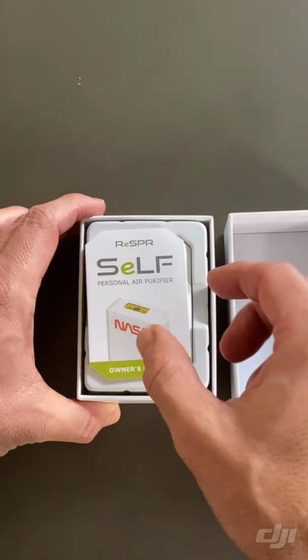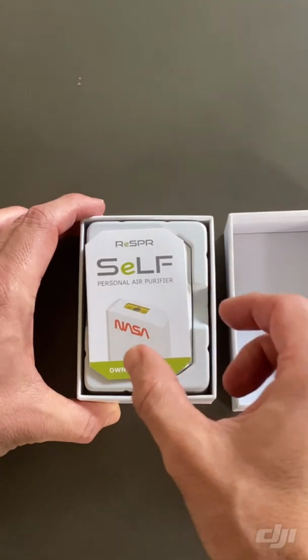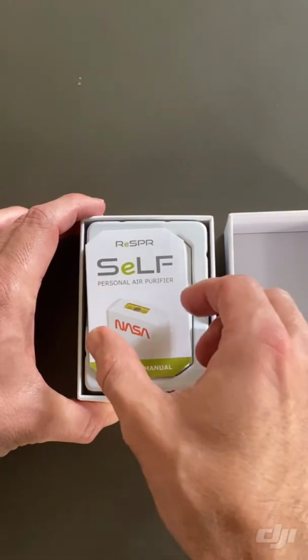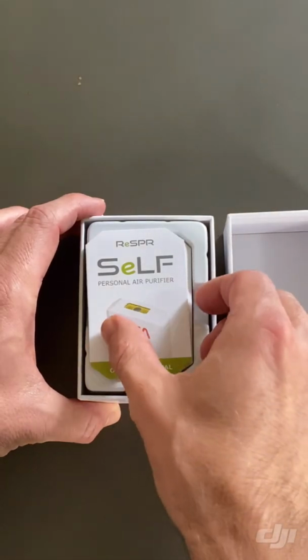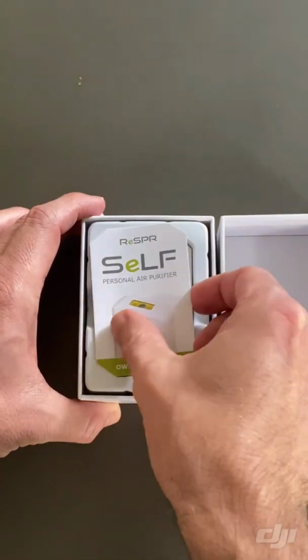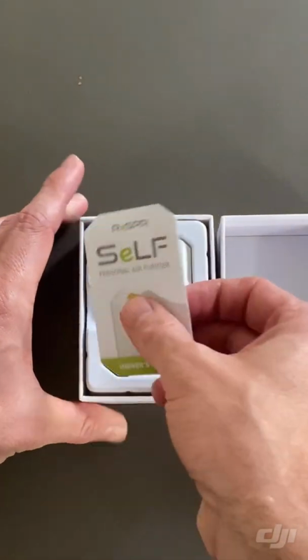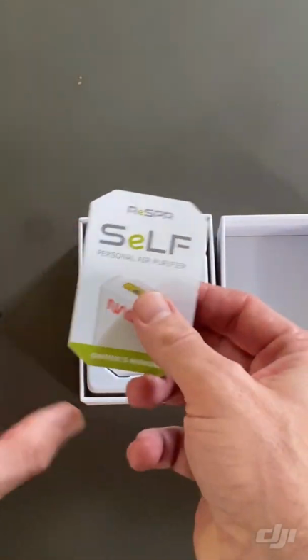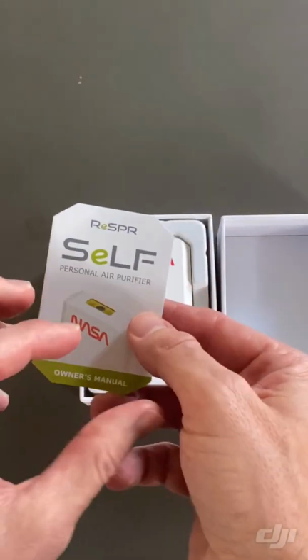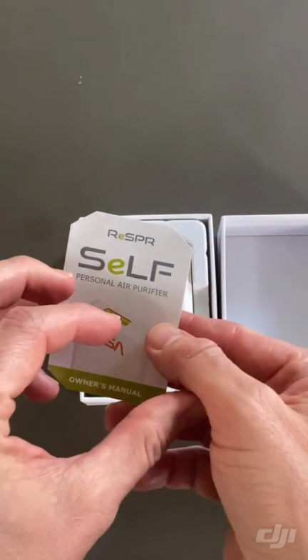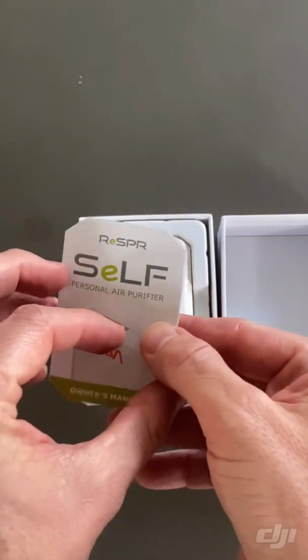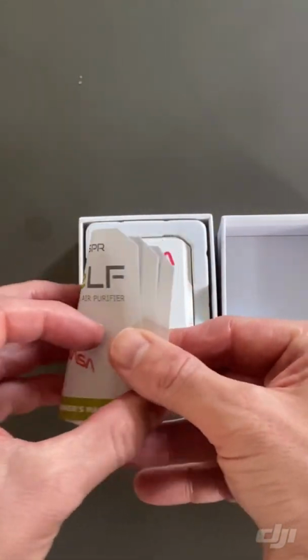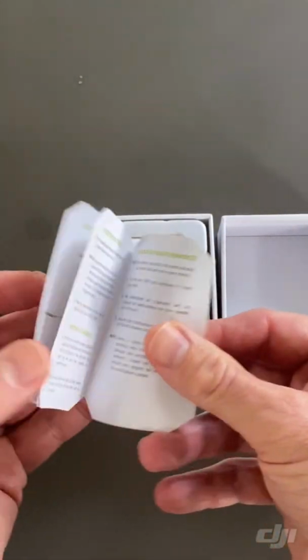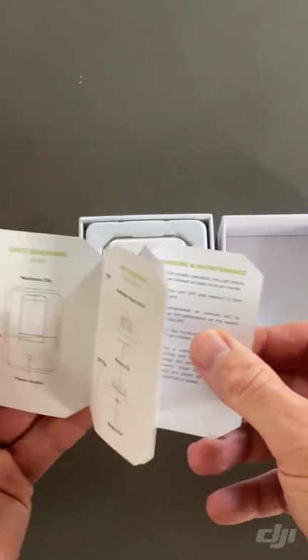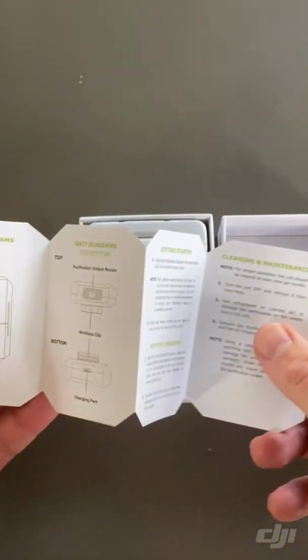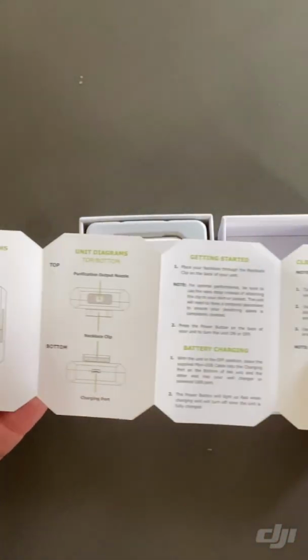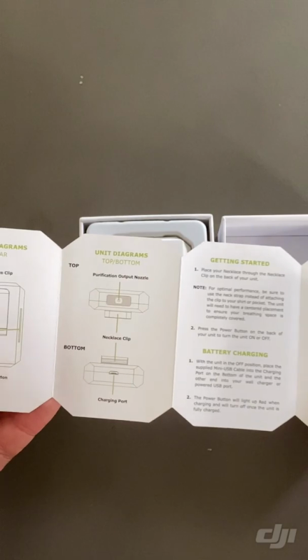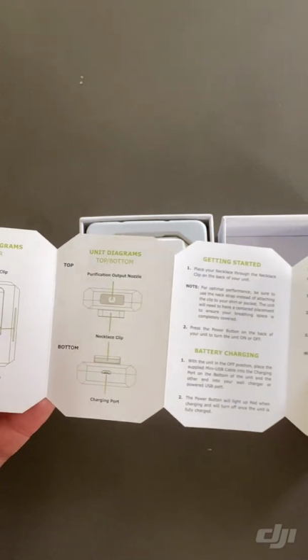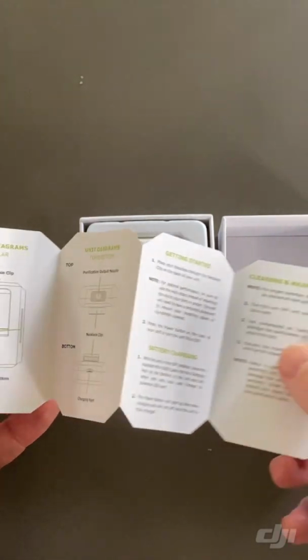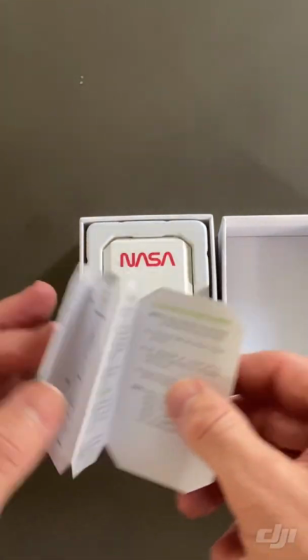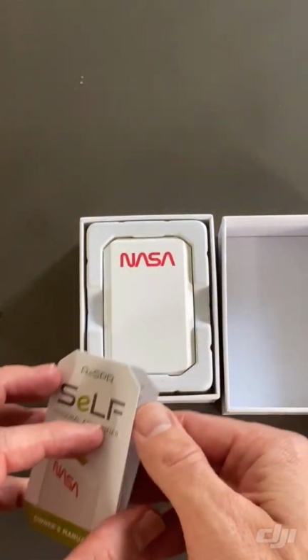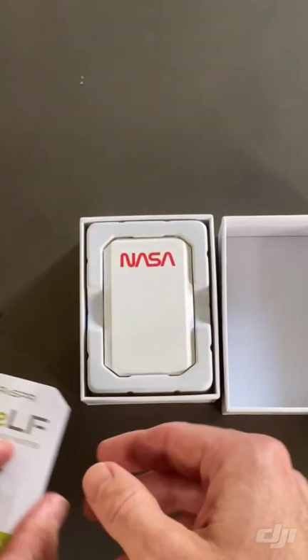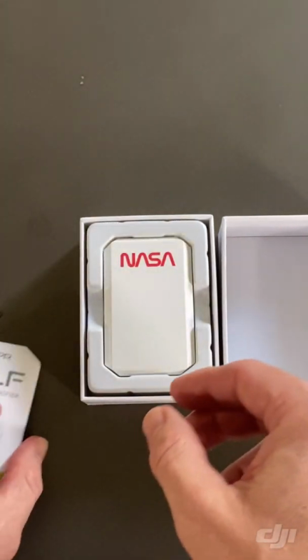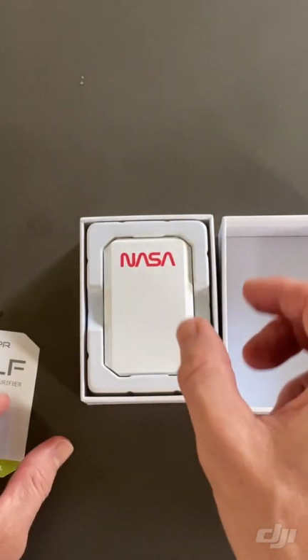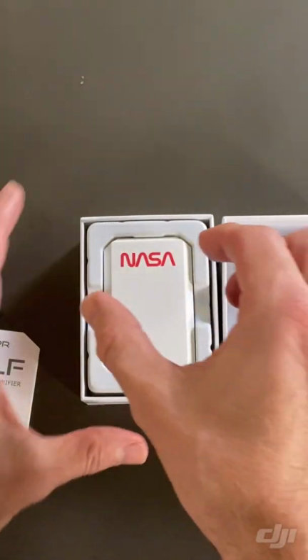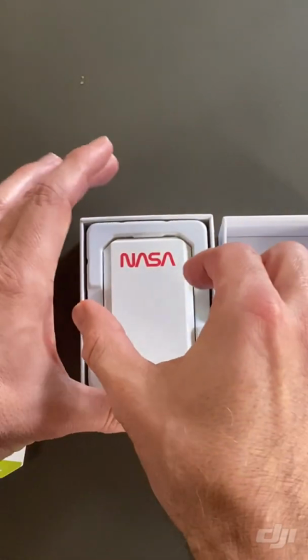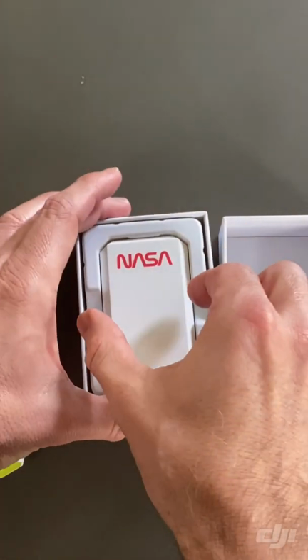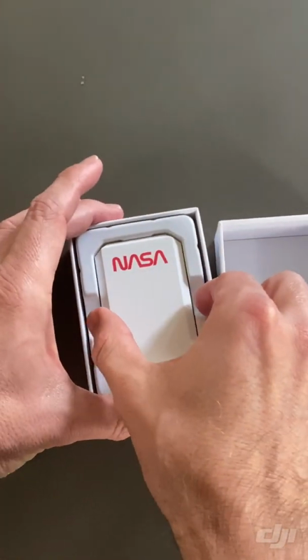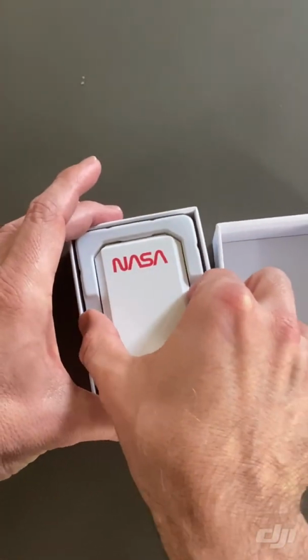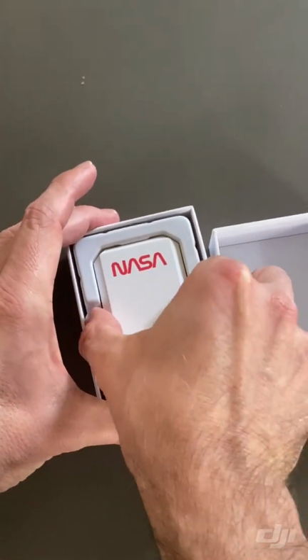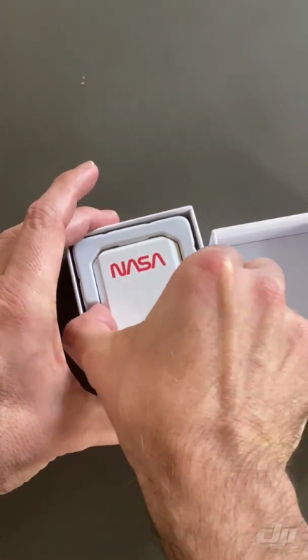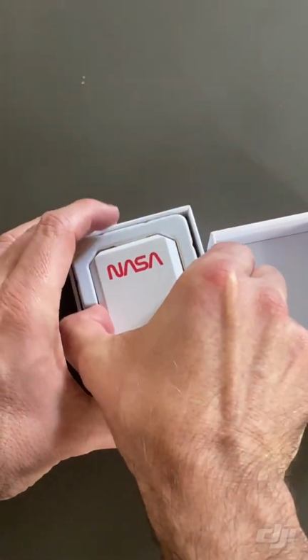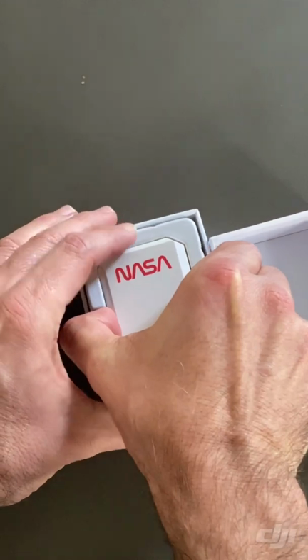Opening up the box, we have the instruction manual. It's very, very simple. And then we're removing the device itself.